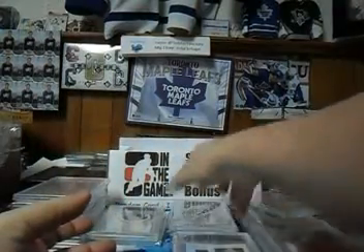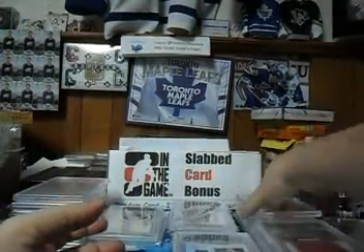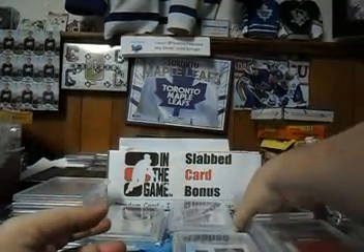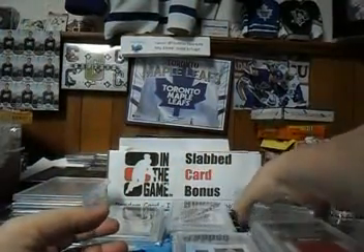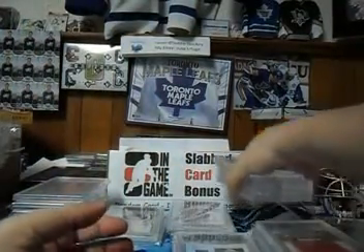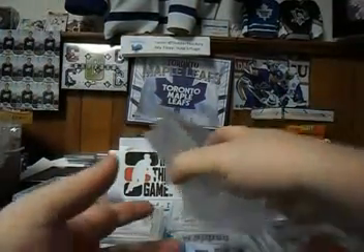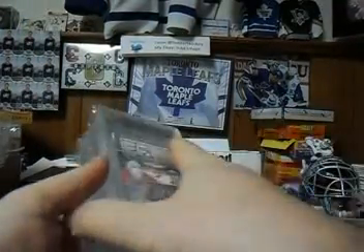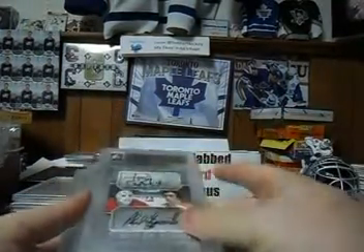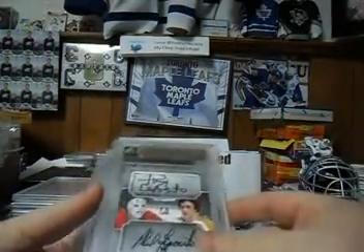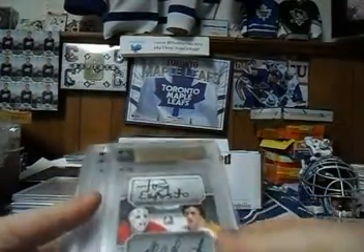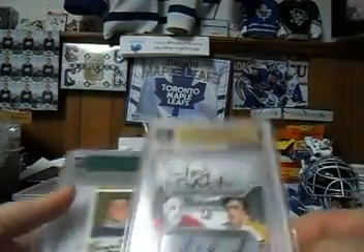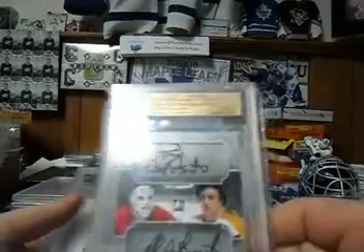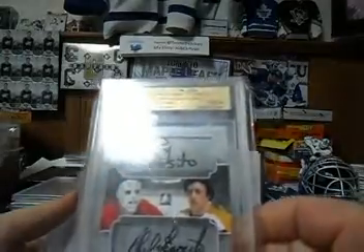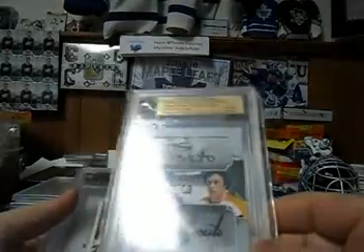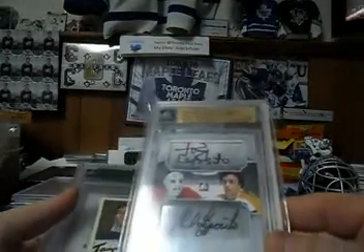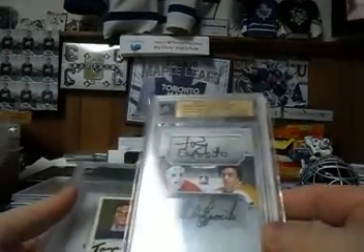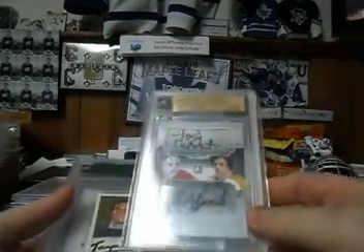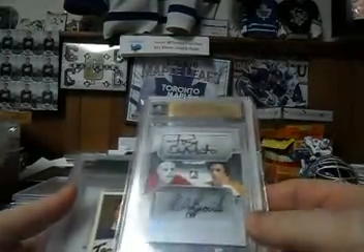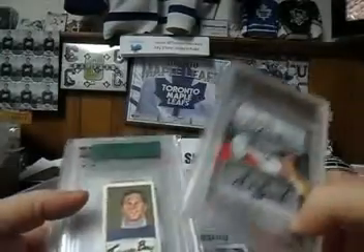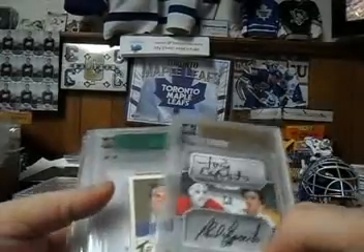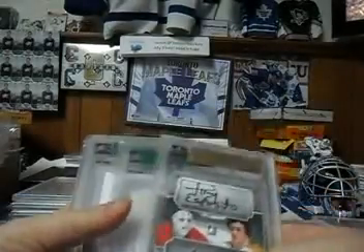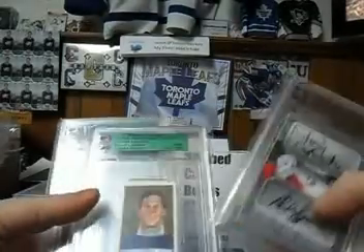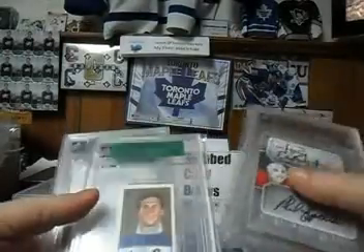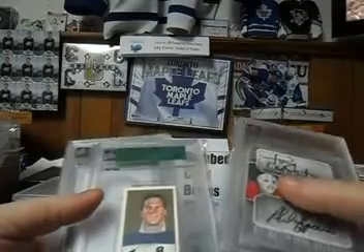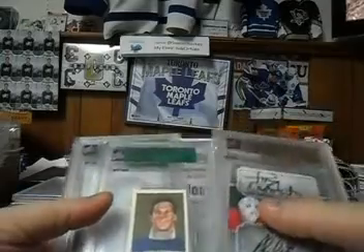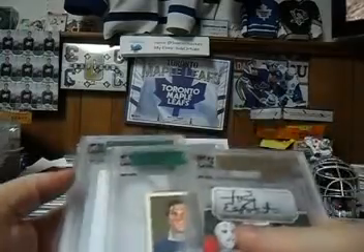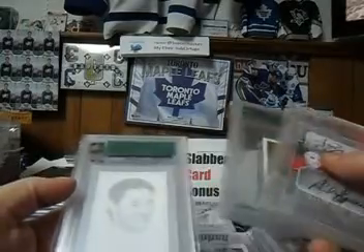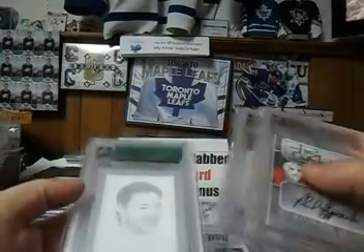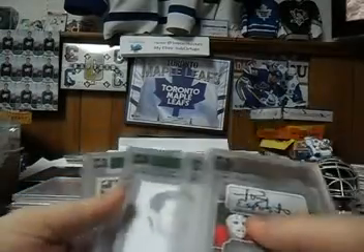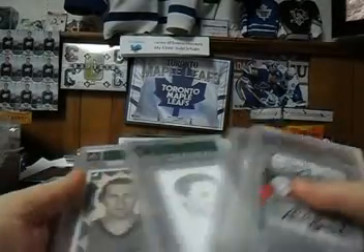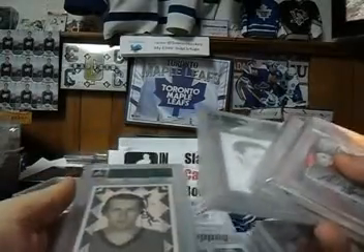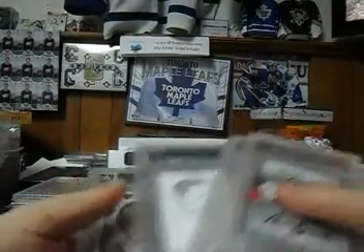And we have something that TRK might be interested in — a Tony Esposito Dual Autograph, and that gets paired with 3 base cards: Vincent, Kovalchuk, and Heatley.